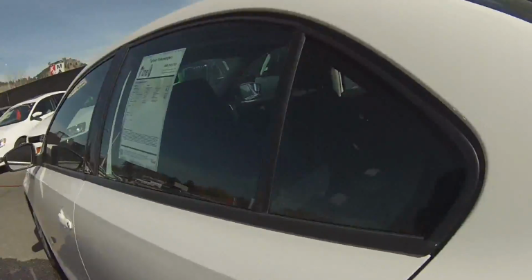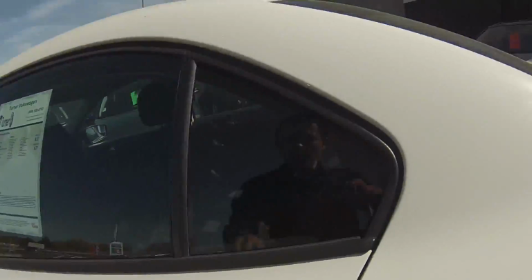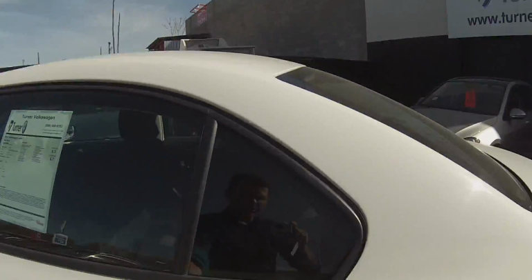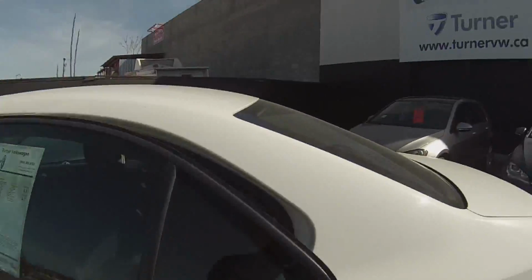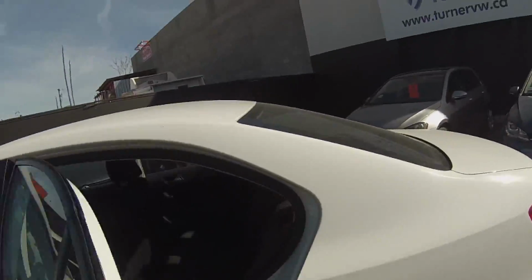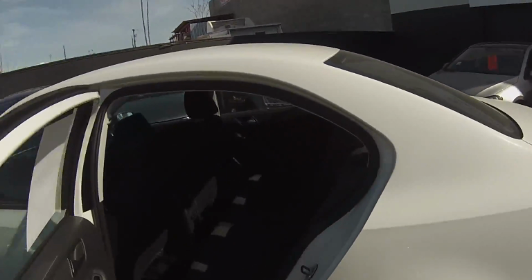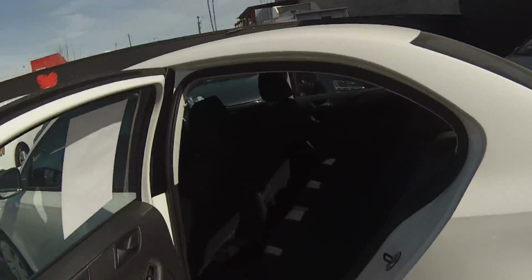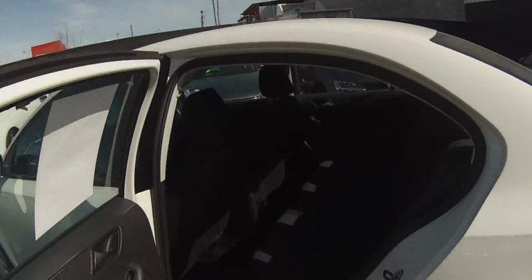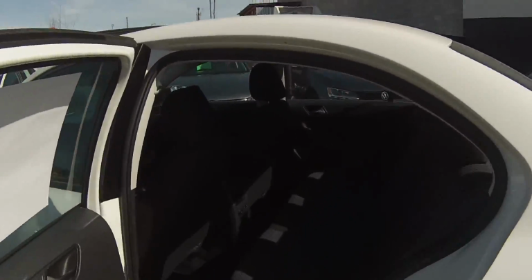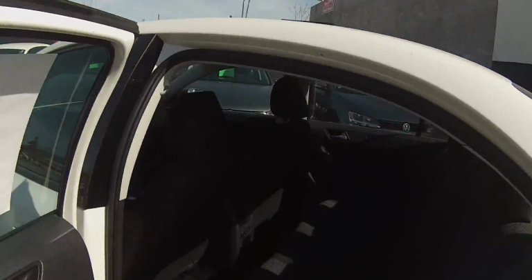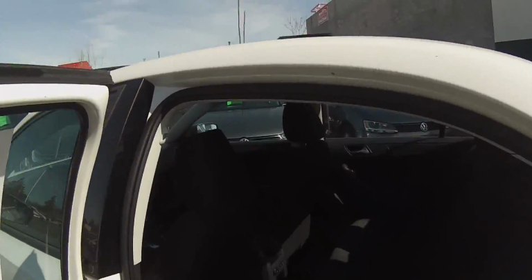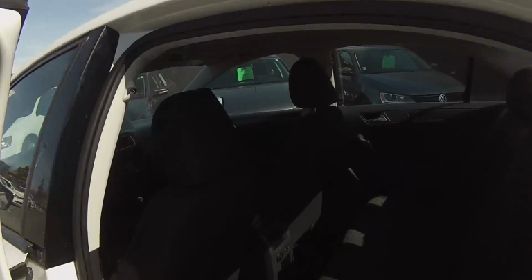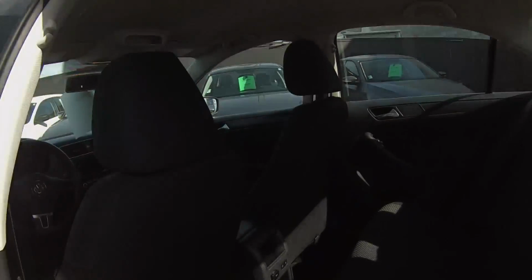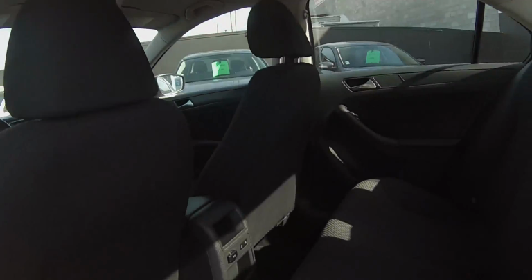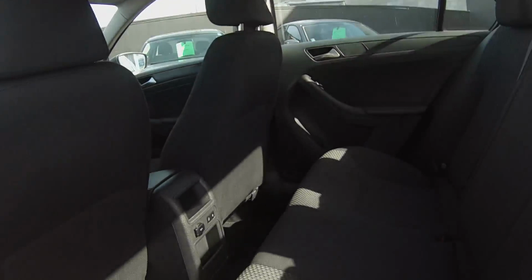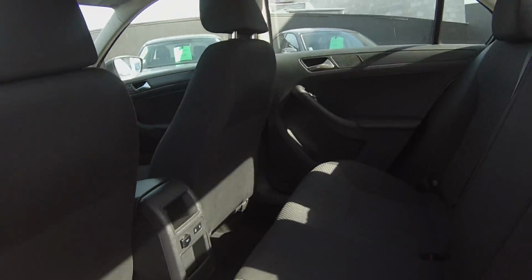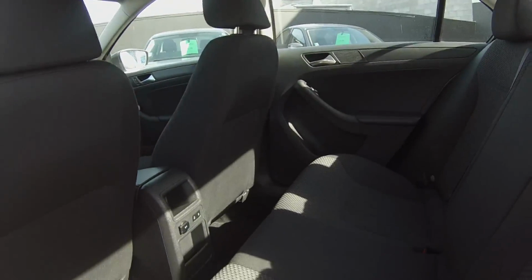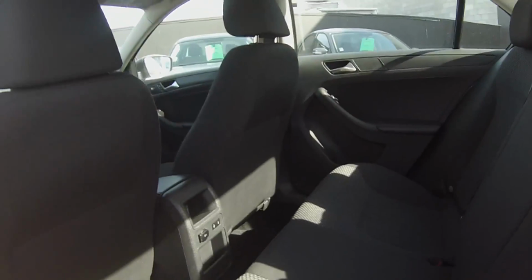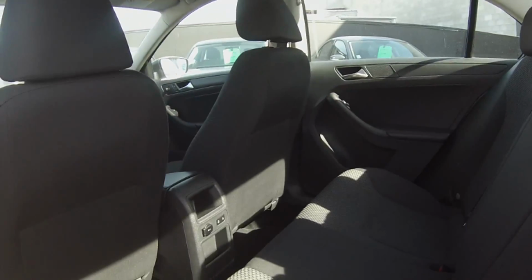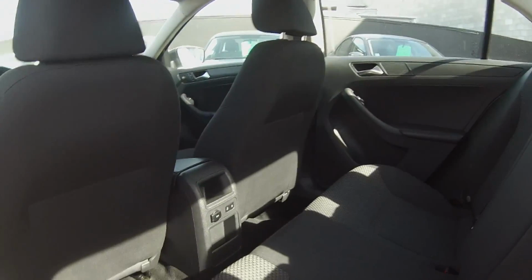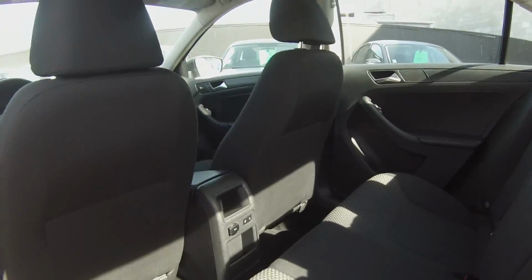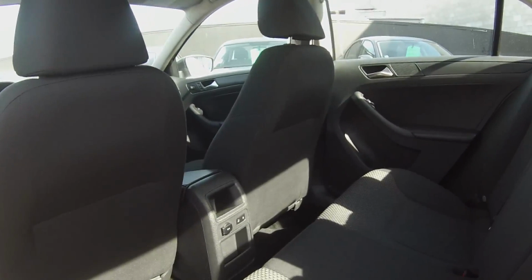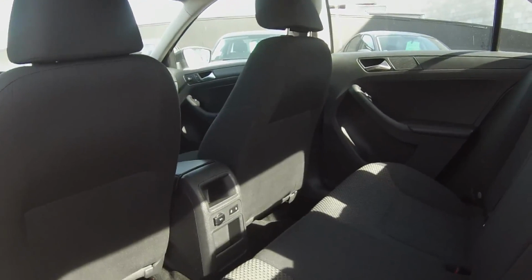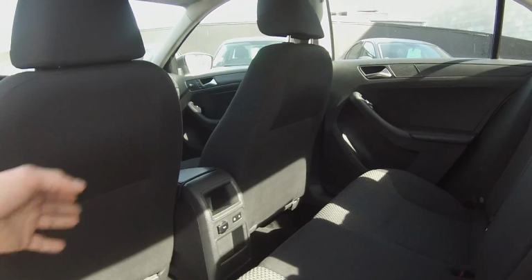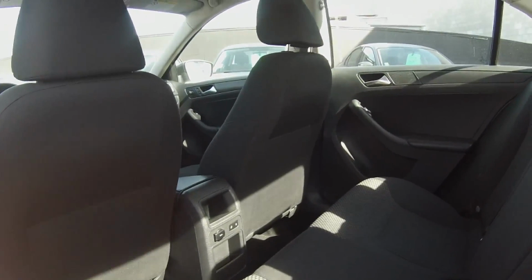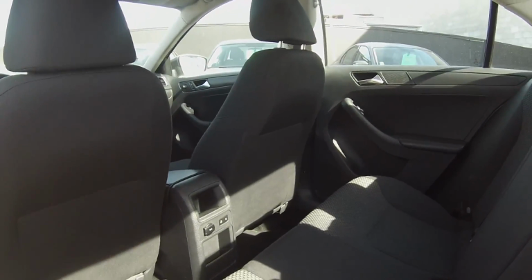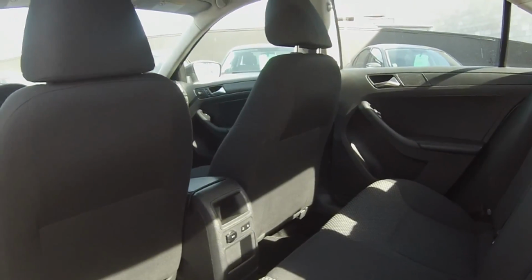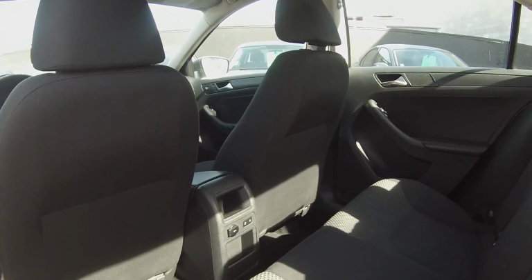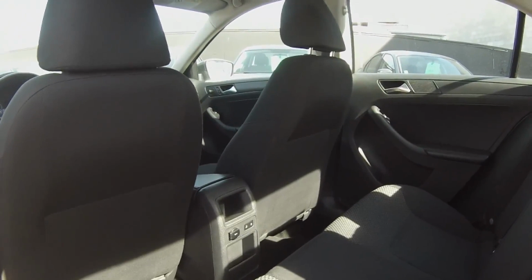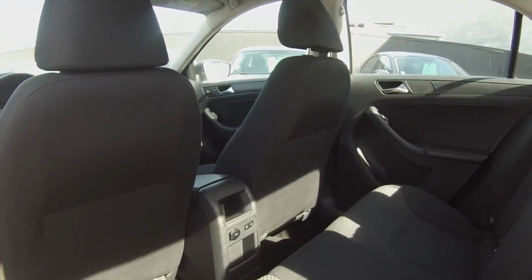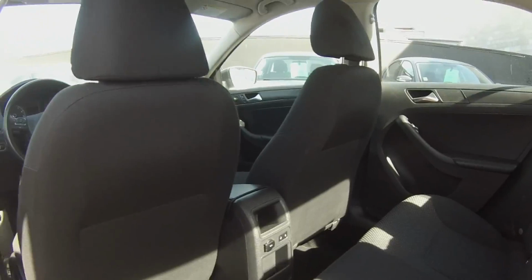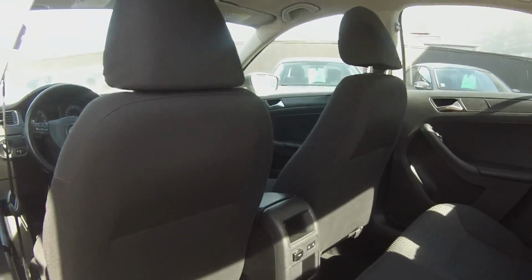Coming around to the back seat — this is a perfect time to talk about the Jetta offering the largest rear legroom in its class. It also comes complete with a 12-volt jack back here.